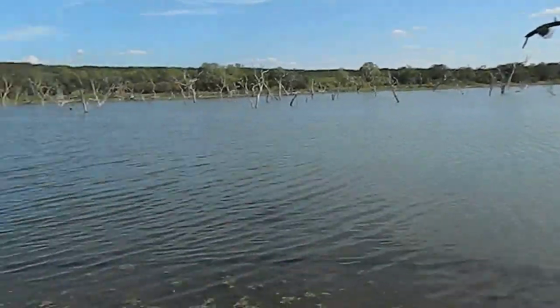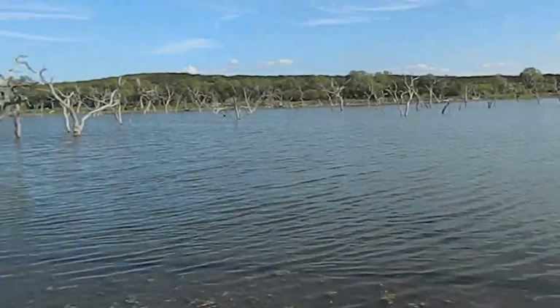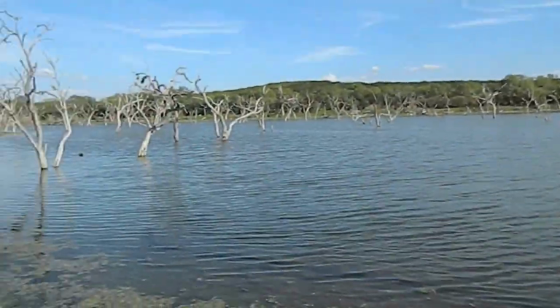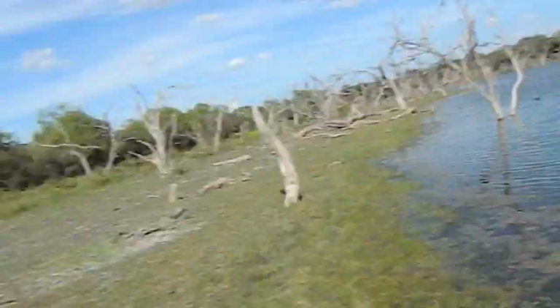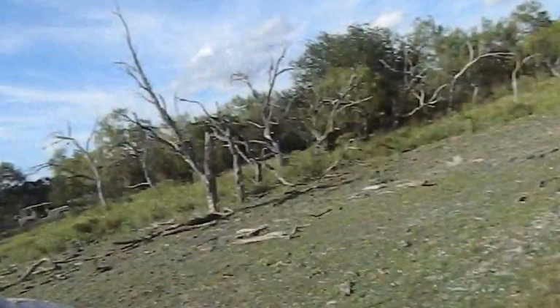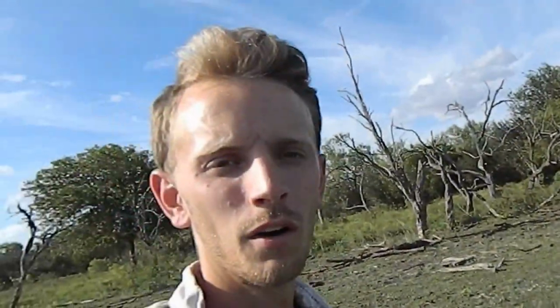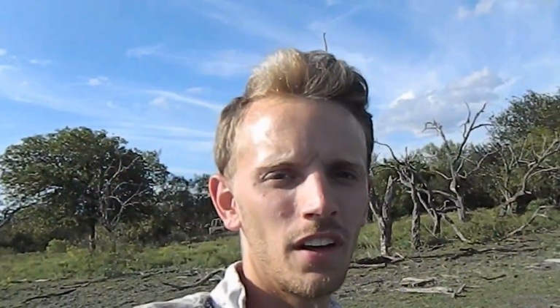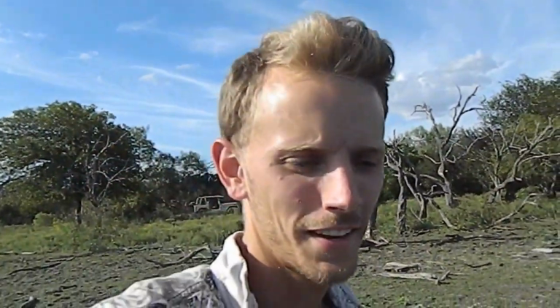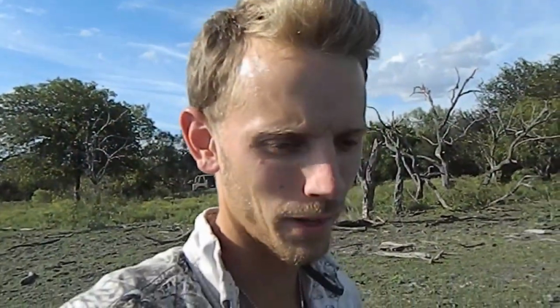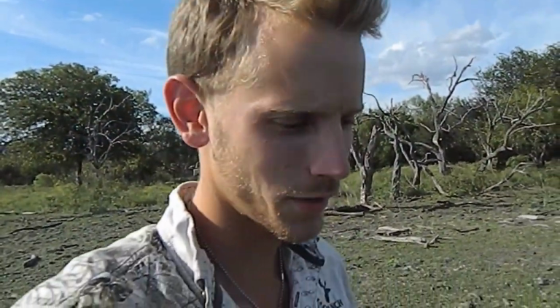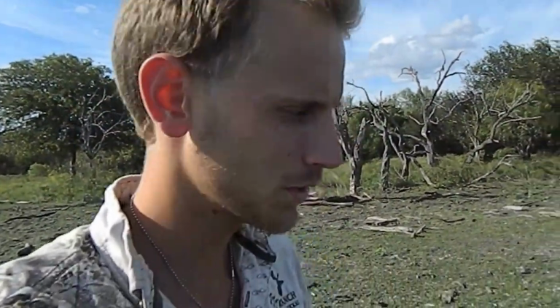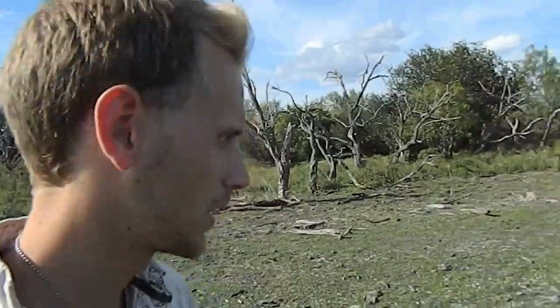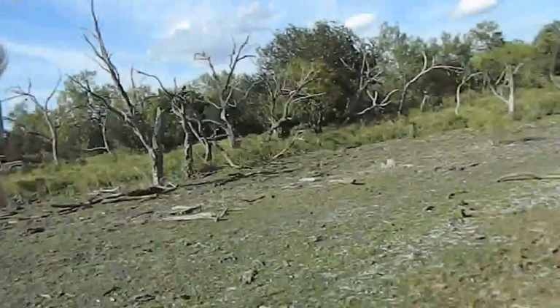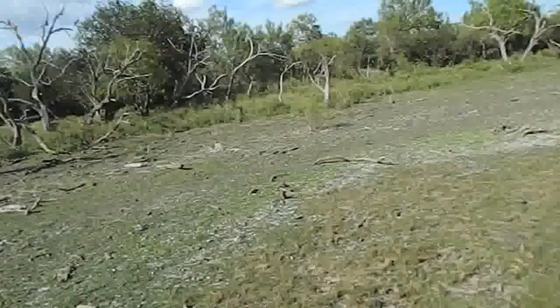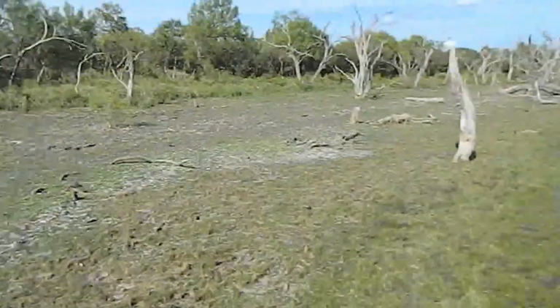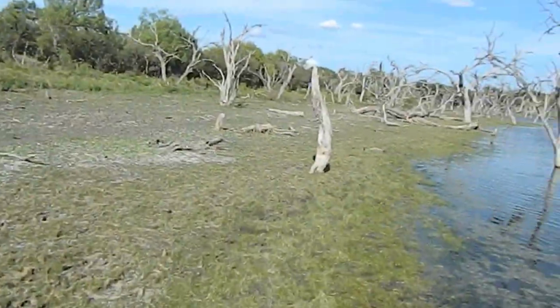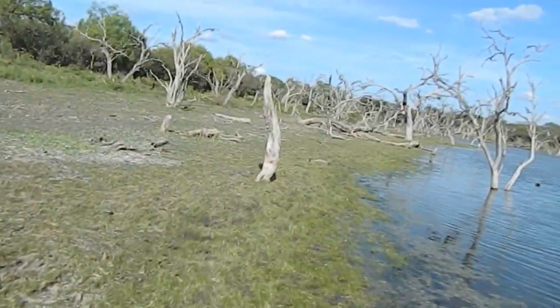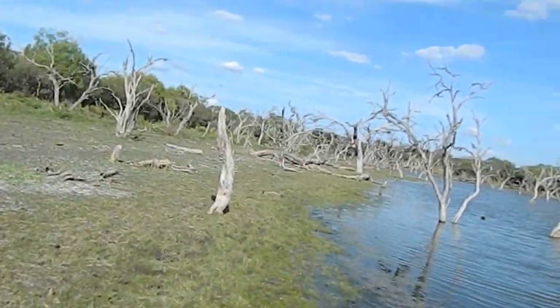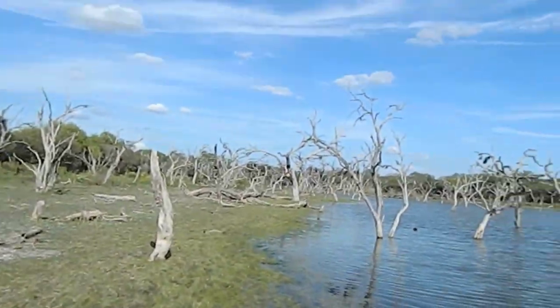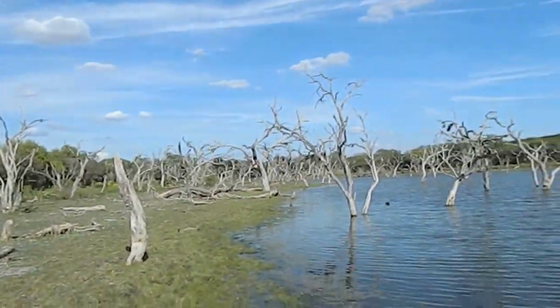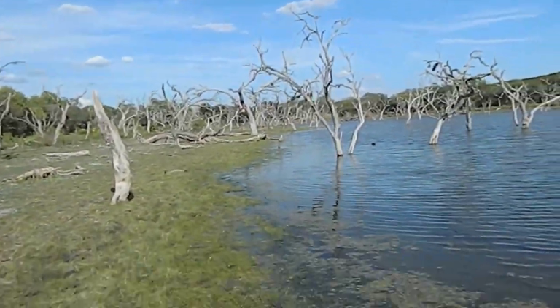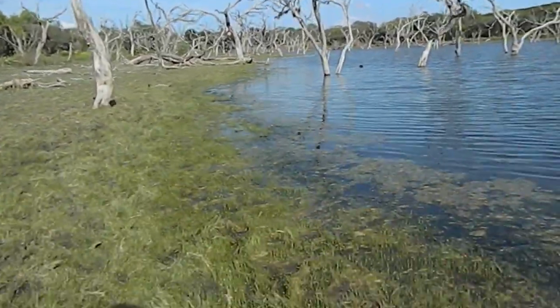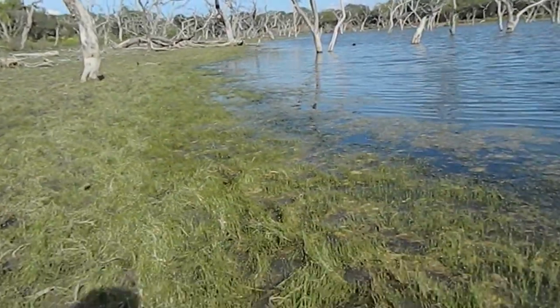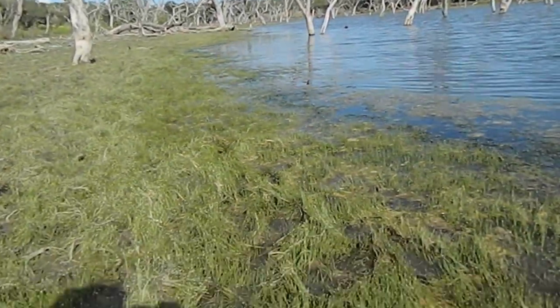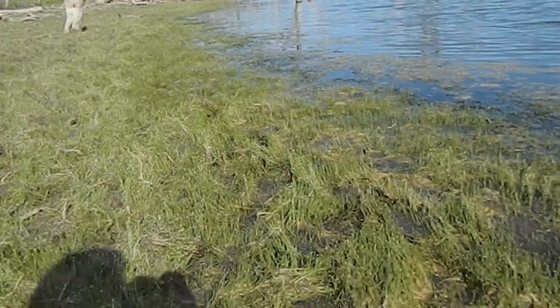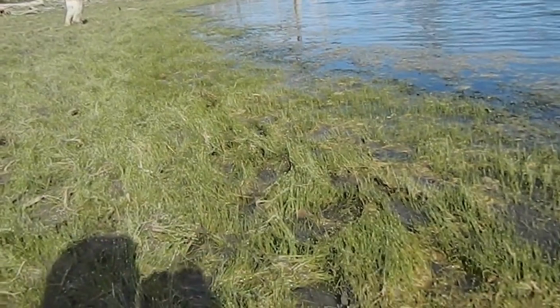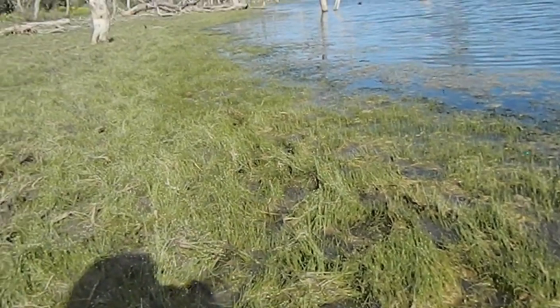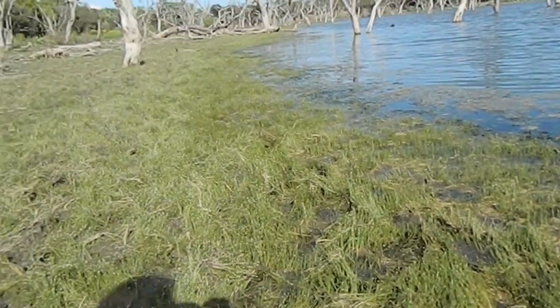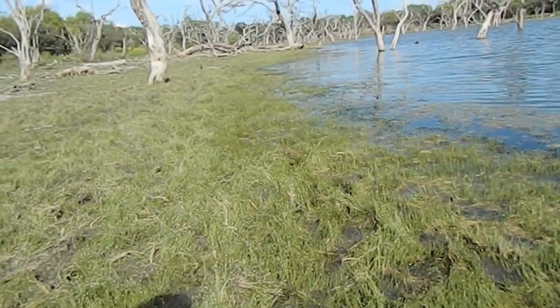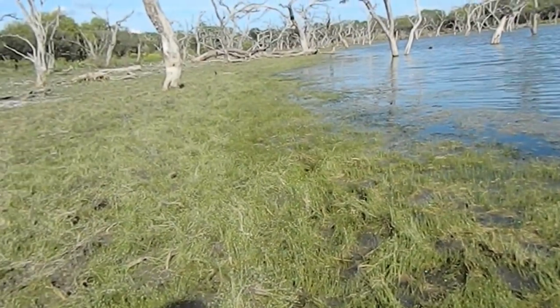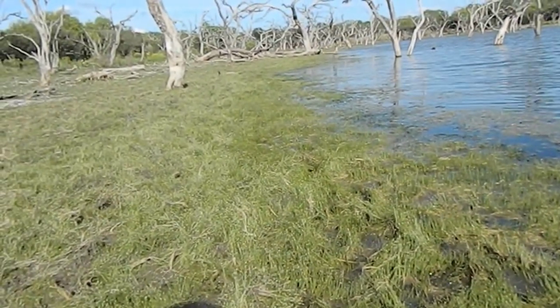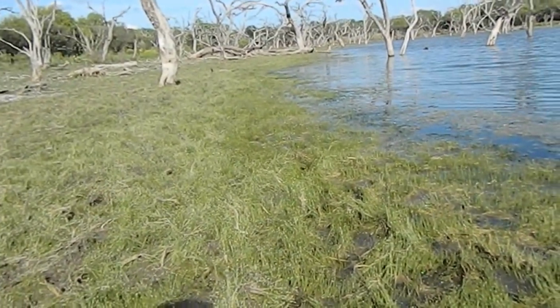Alright, for part two of the native plants videos, I'm here at a place where dwarf hairgrass does really well. And that is at the edge of a lake in South Texas.